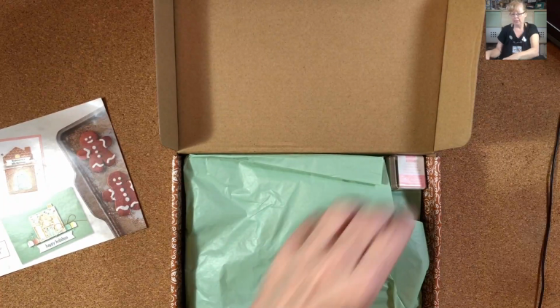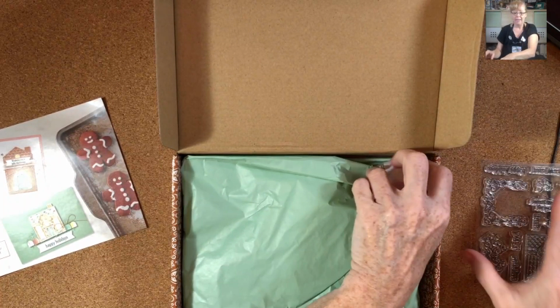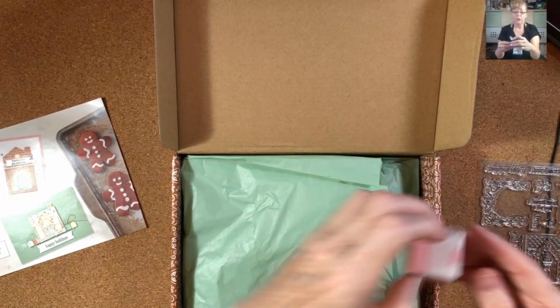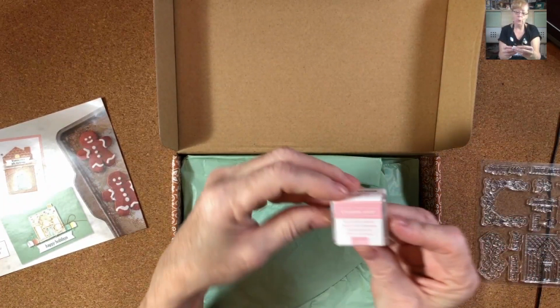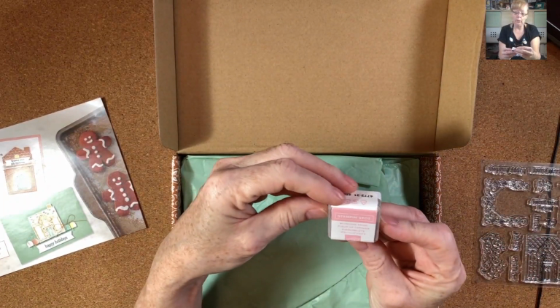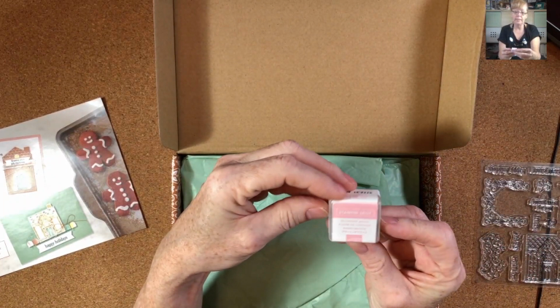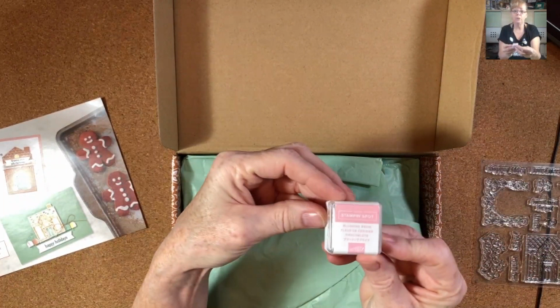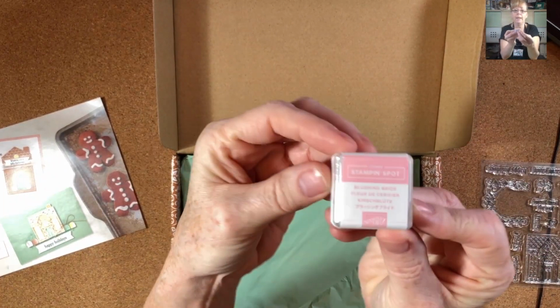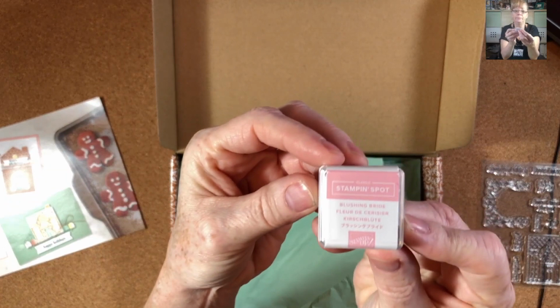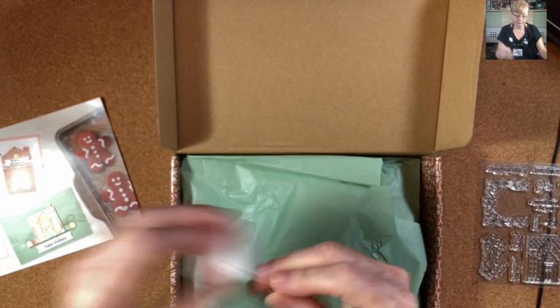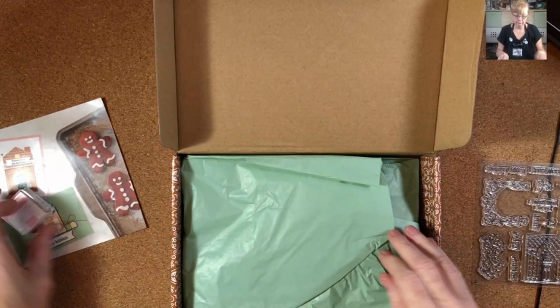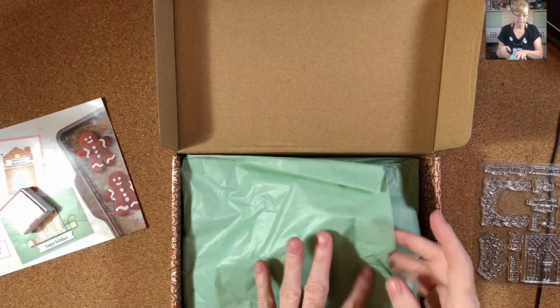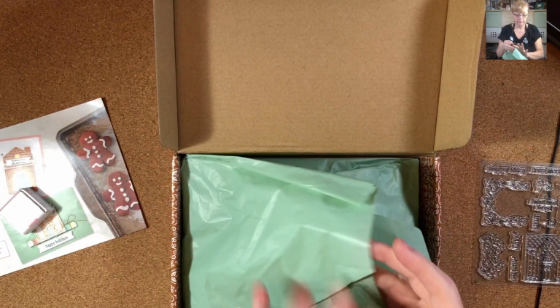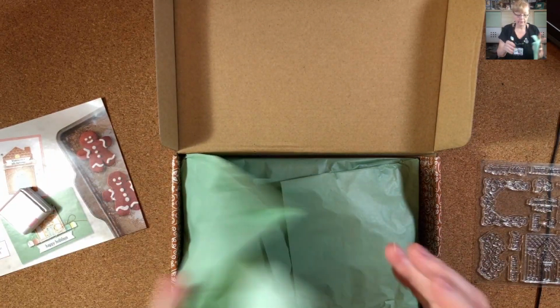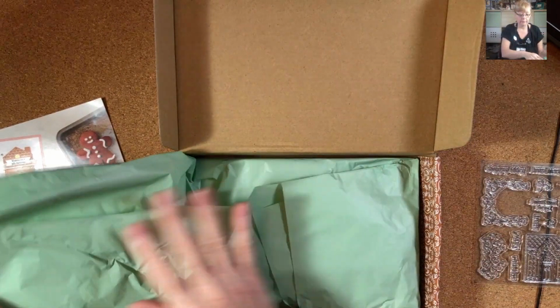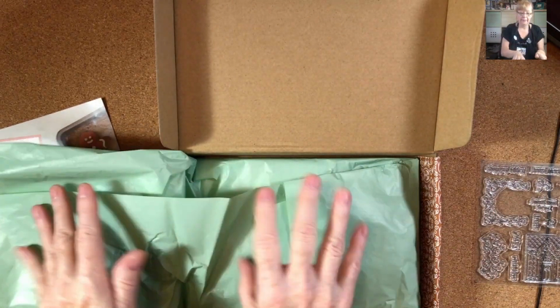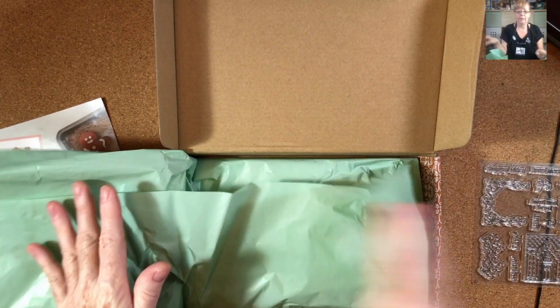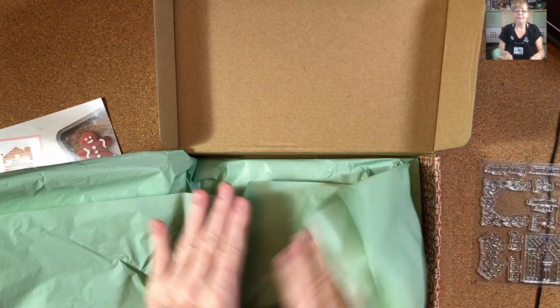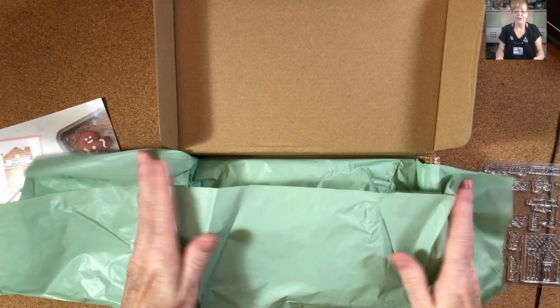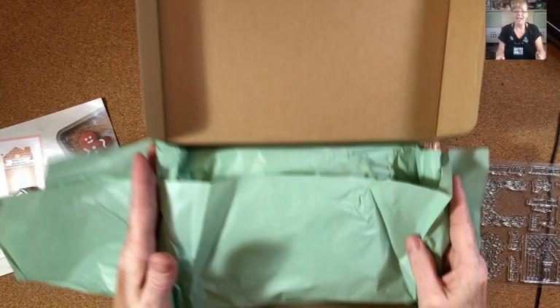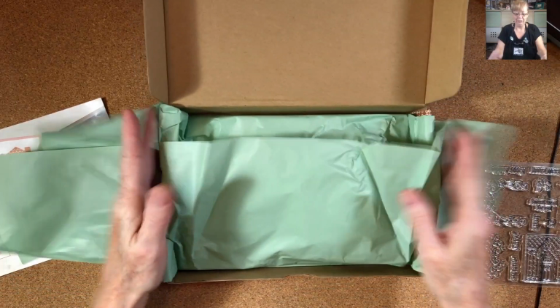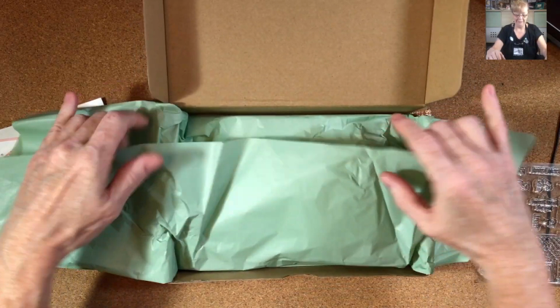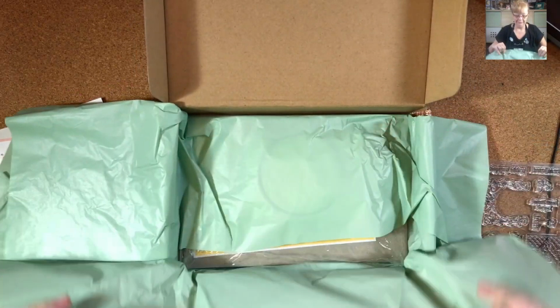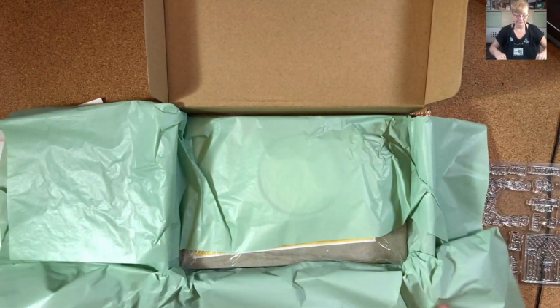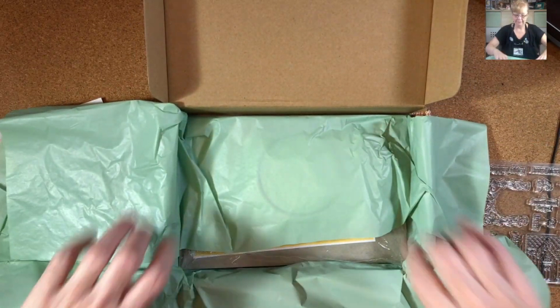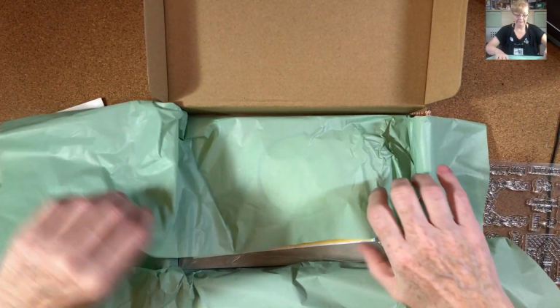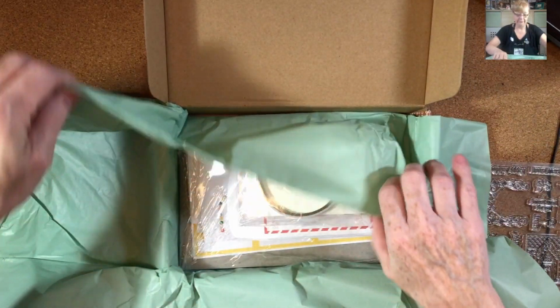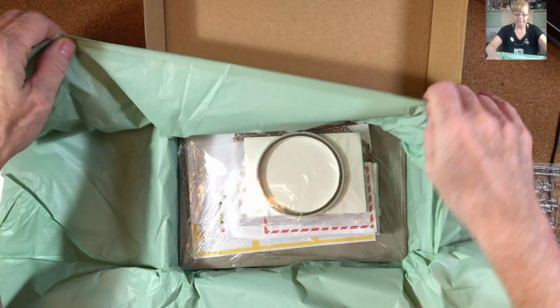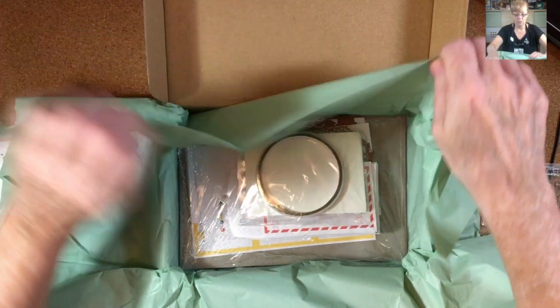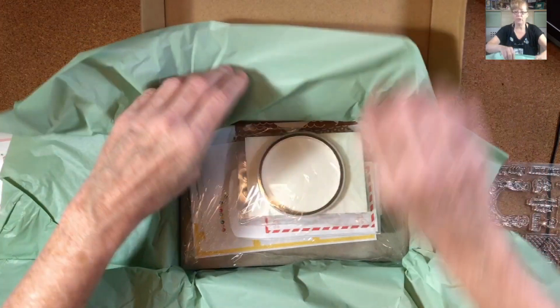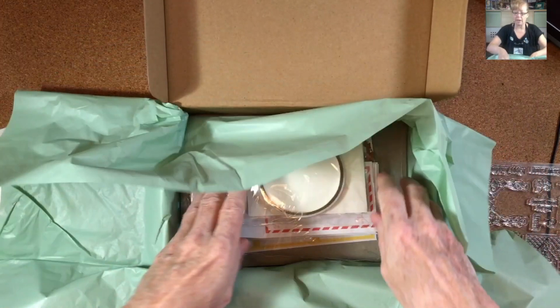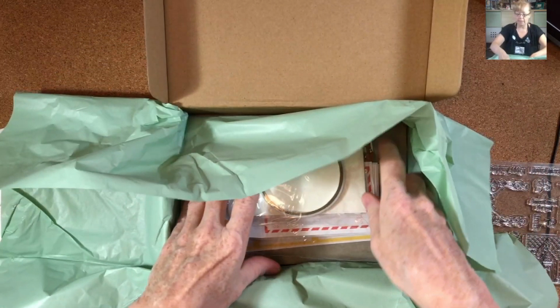The ink color is Blushing Bride. I think it's very gentle. And there's even Tearing Tape included.